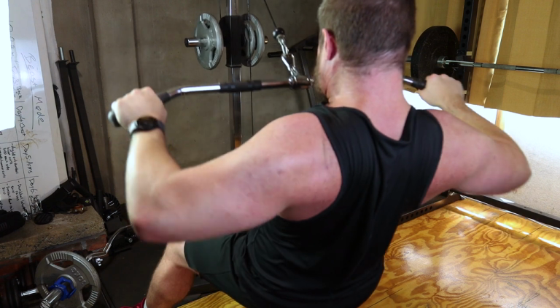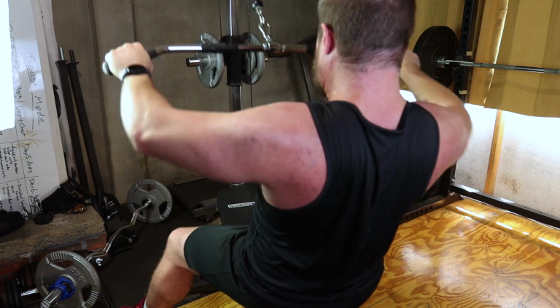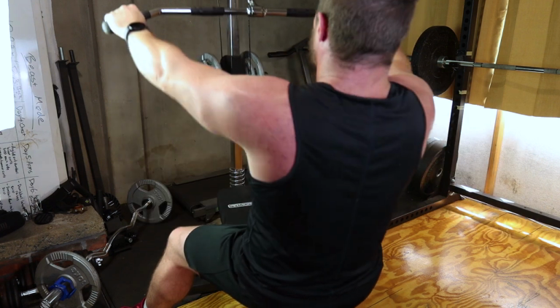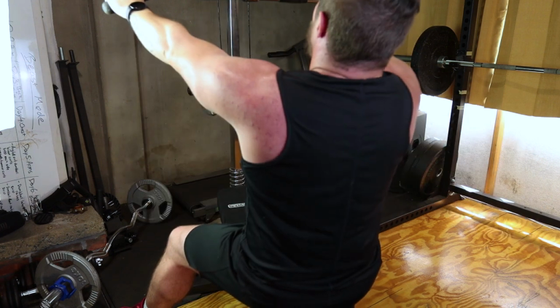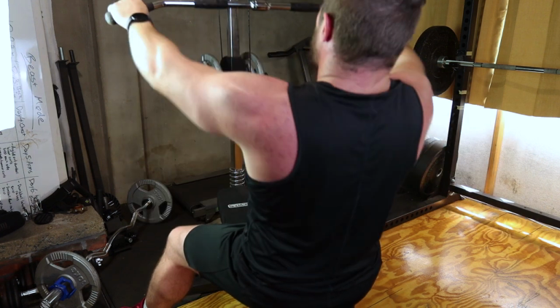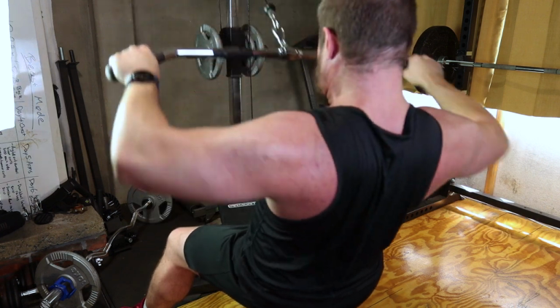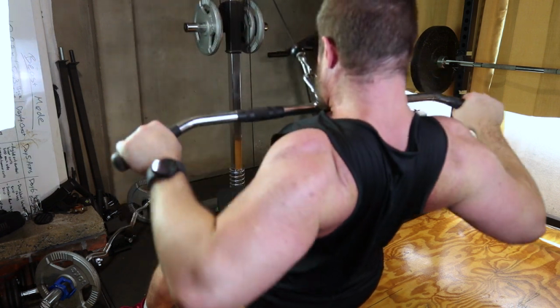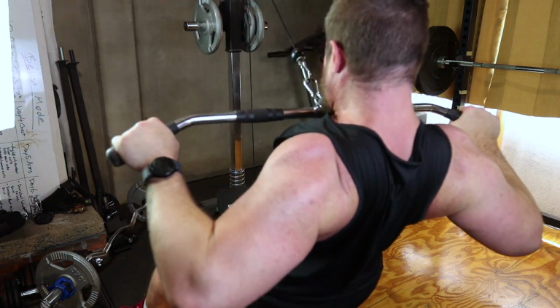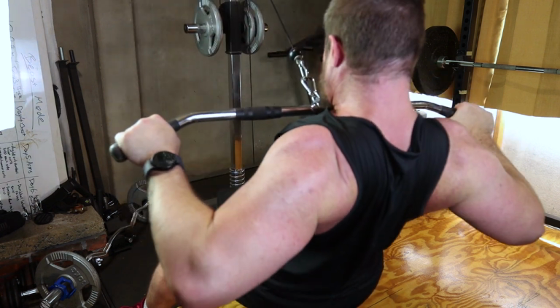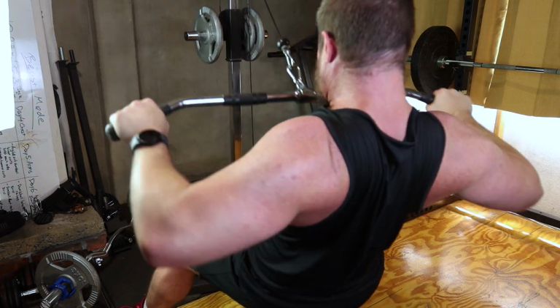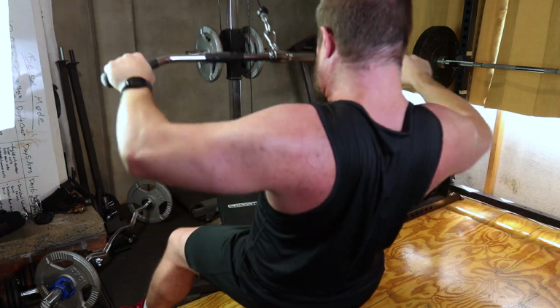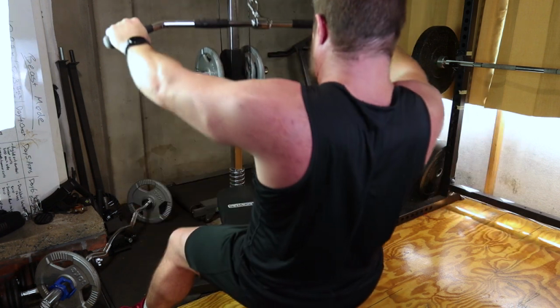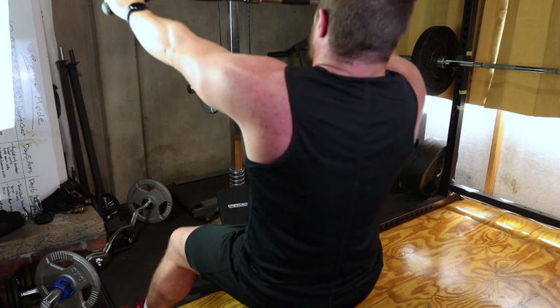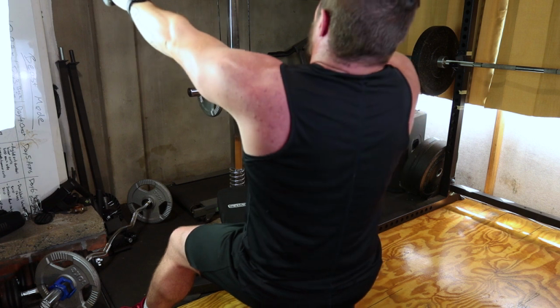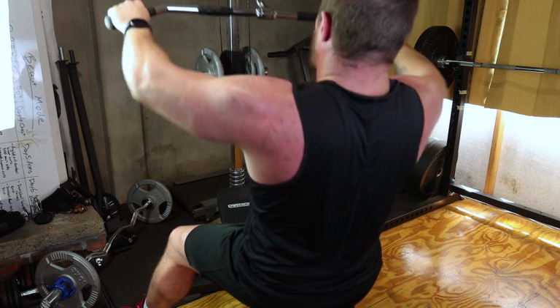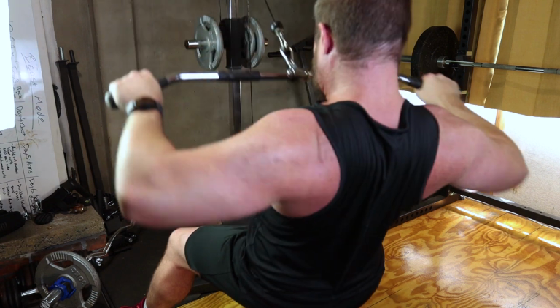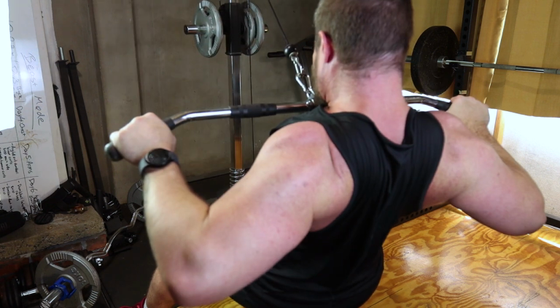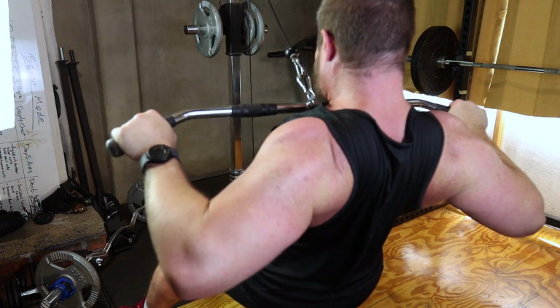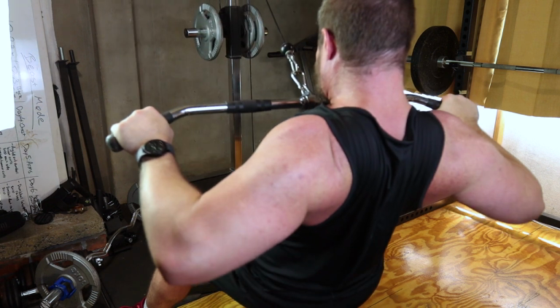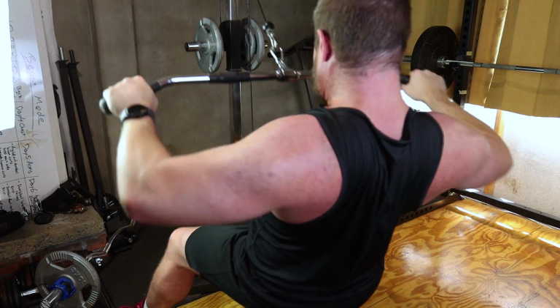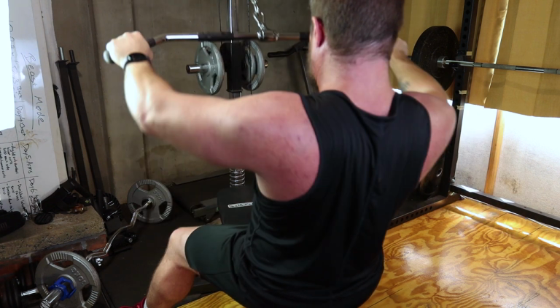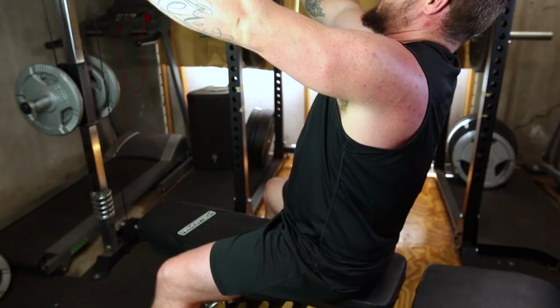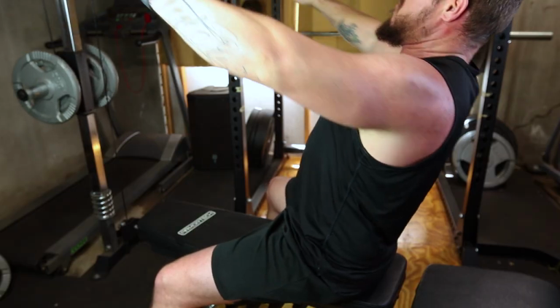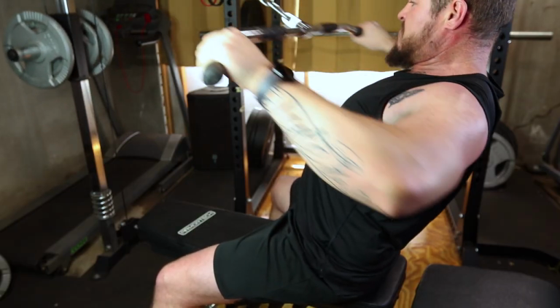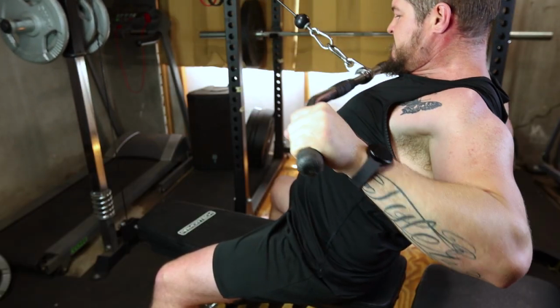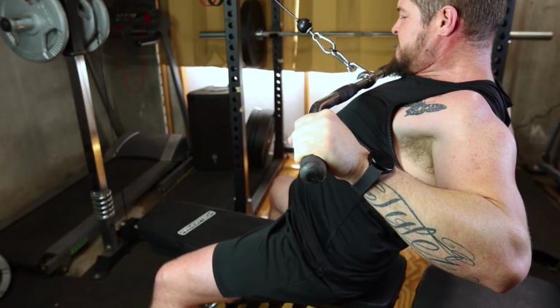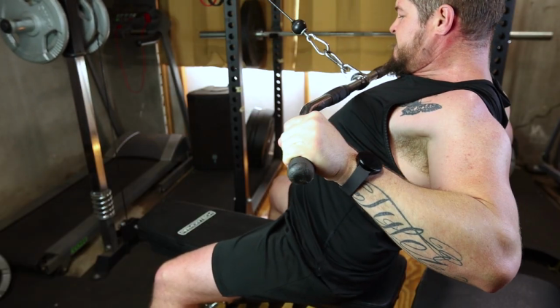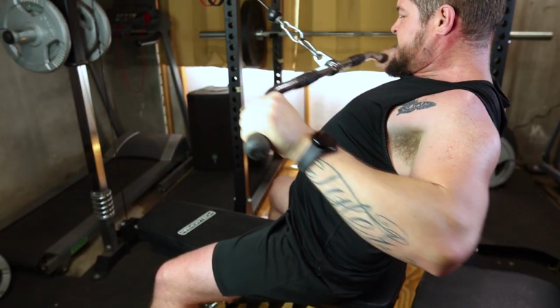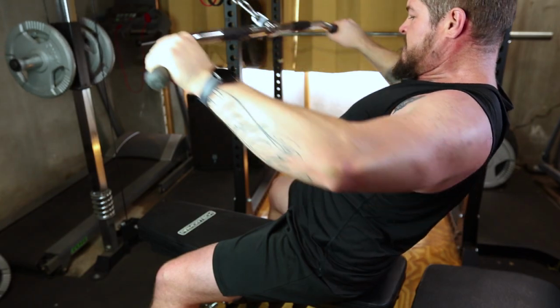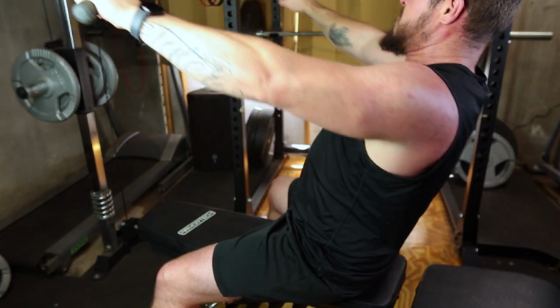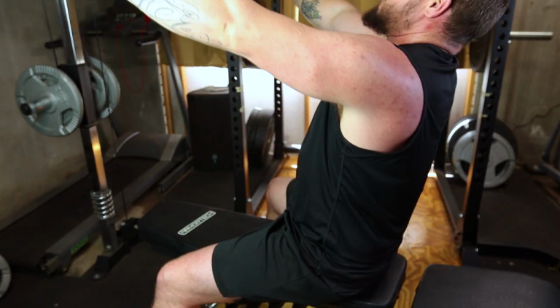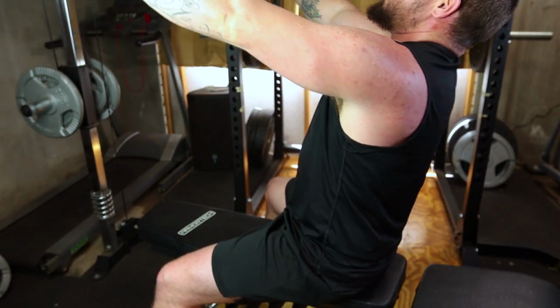Perform the desired number of repetitions. Exhale as you pull the handles towards you and inhale as you release them back. Focus on maintaining proper form for optimal results.